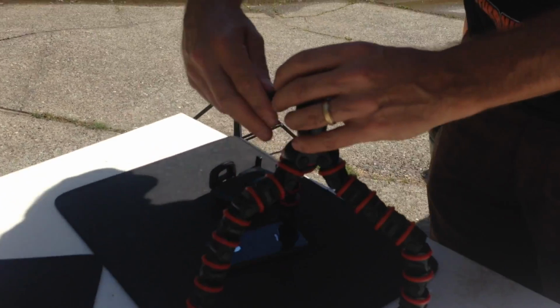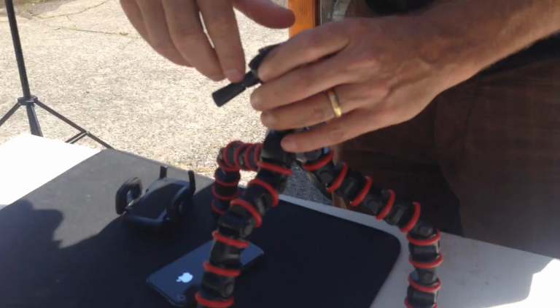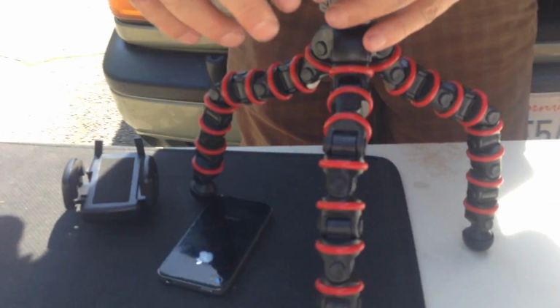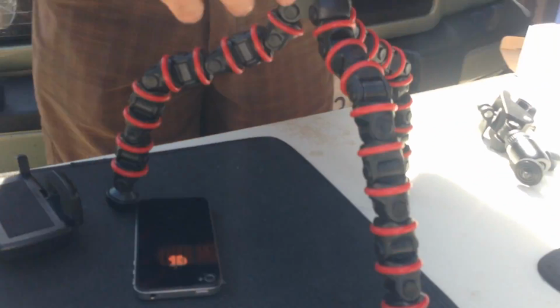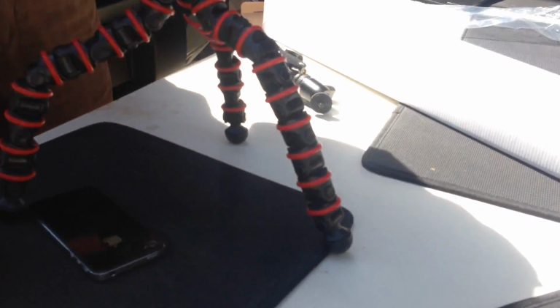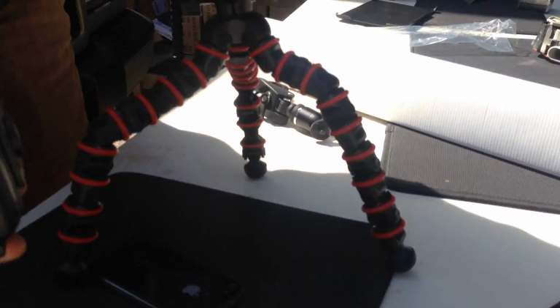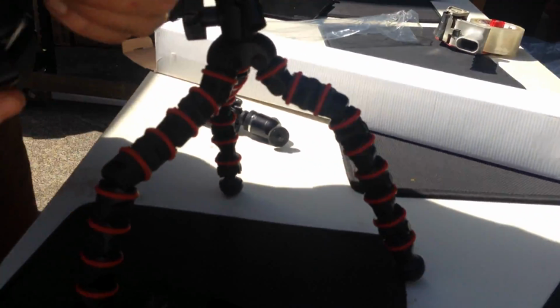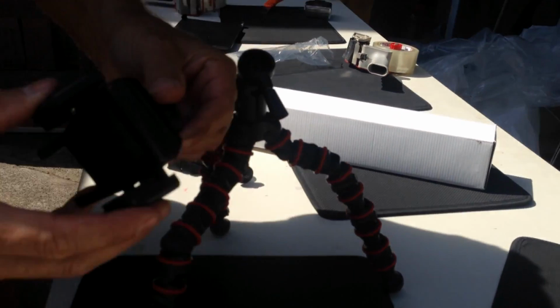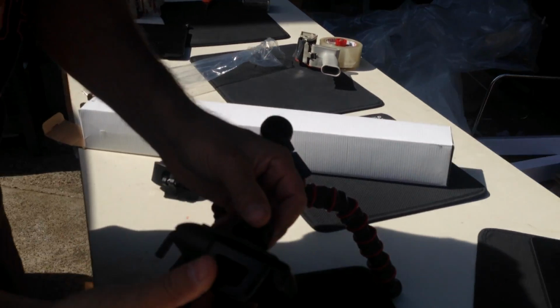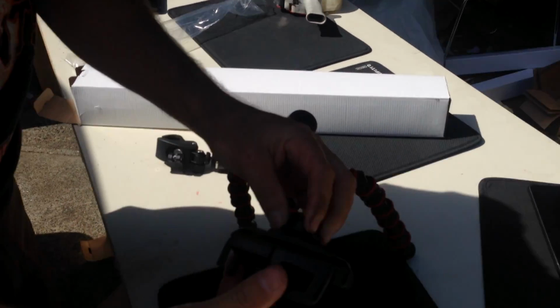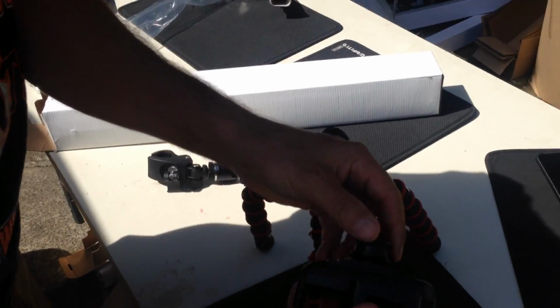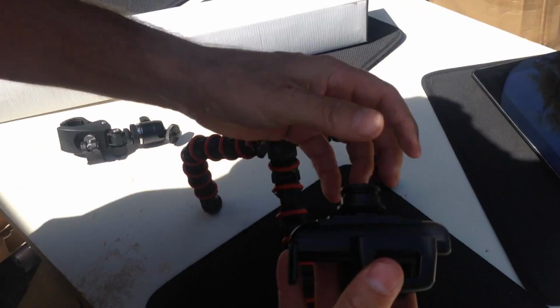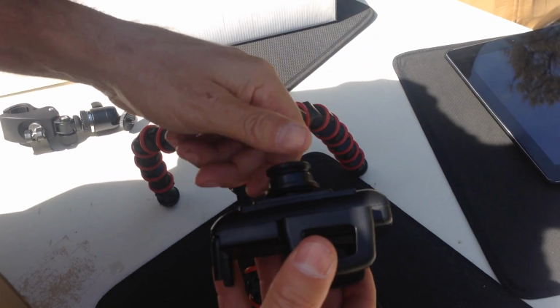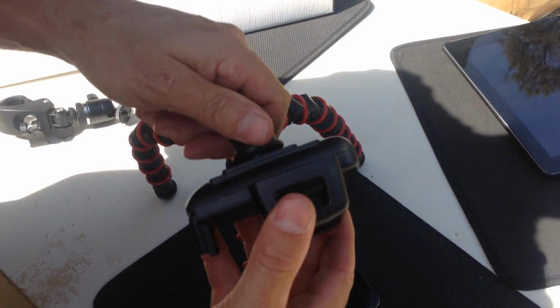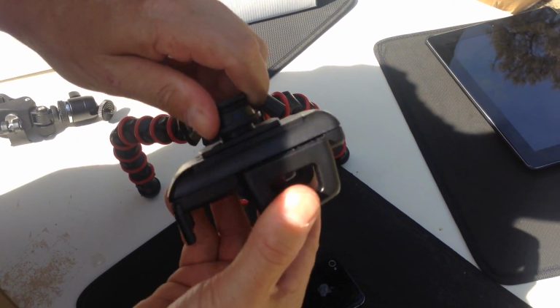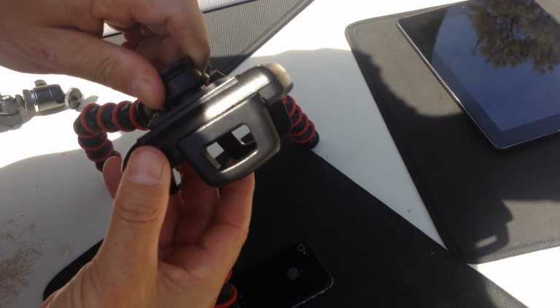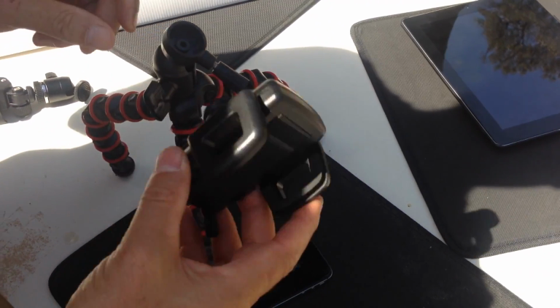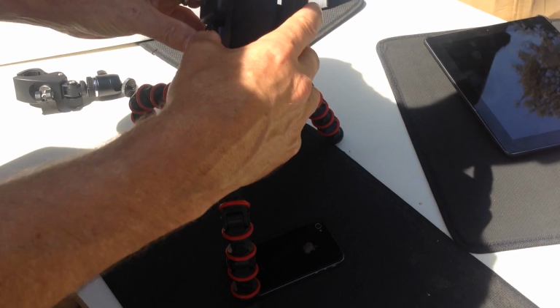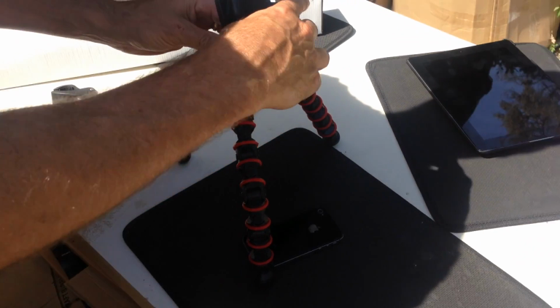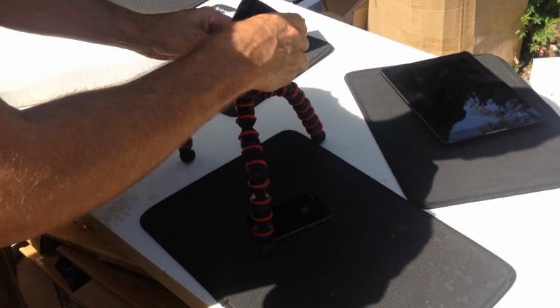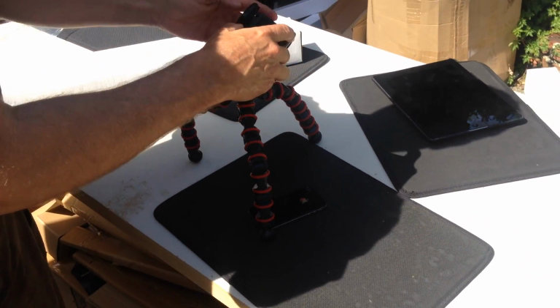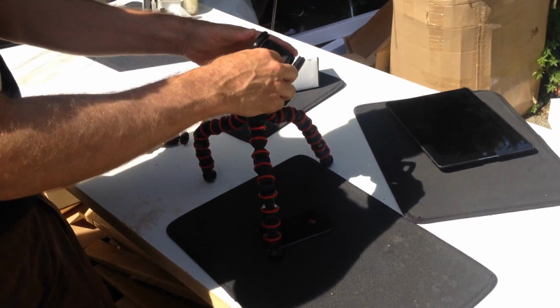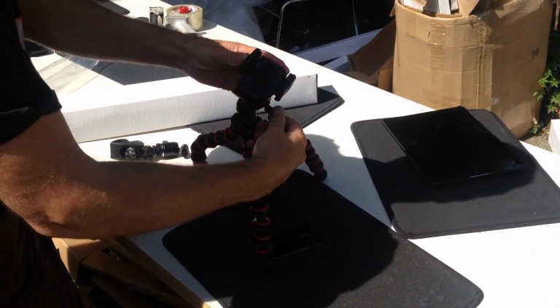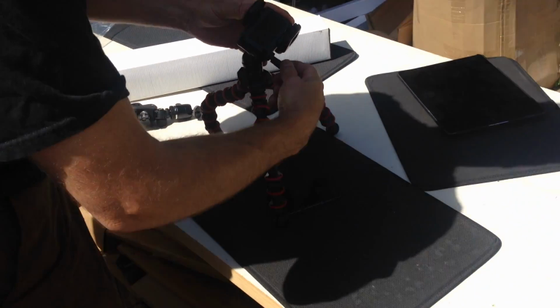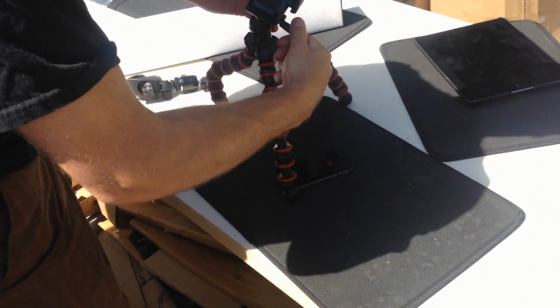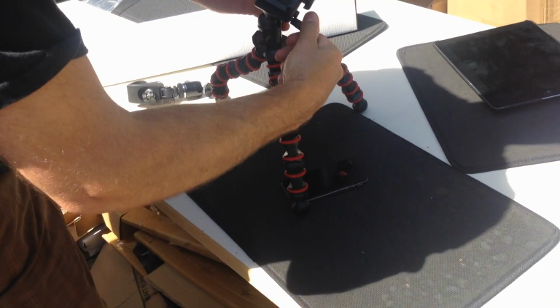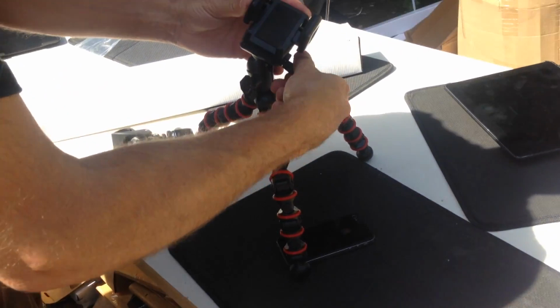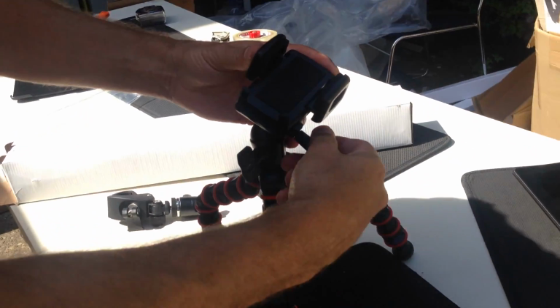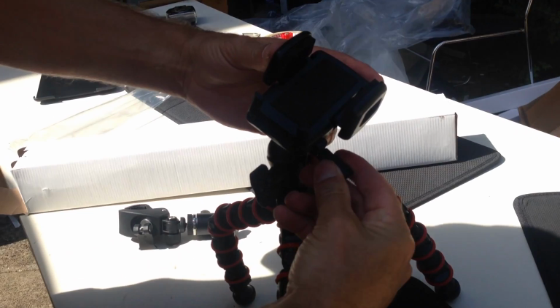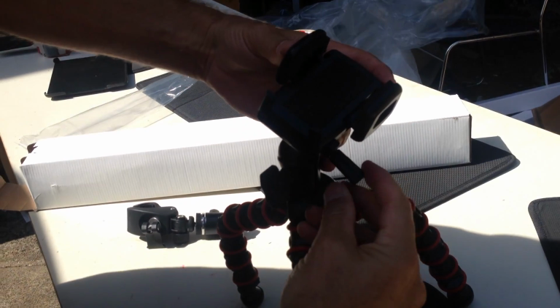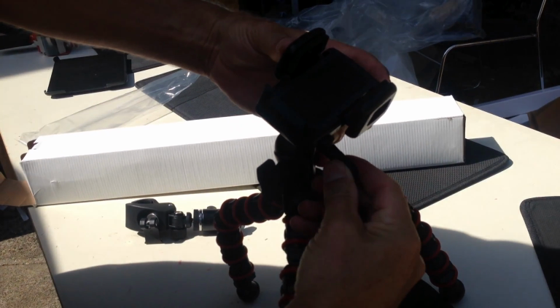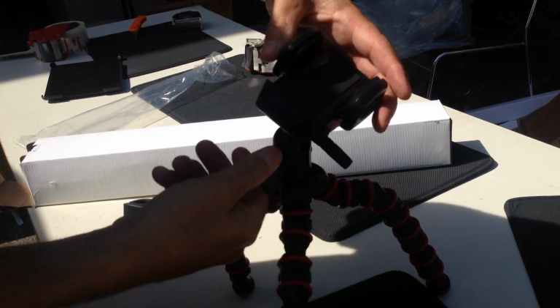Pop the quick release head out, put it on the phone mount in this case, then you can just pop that sucker in, and twist this to lock it down — right there.